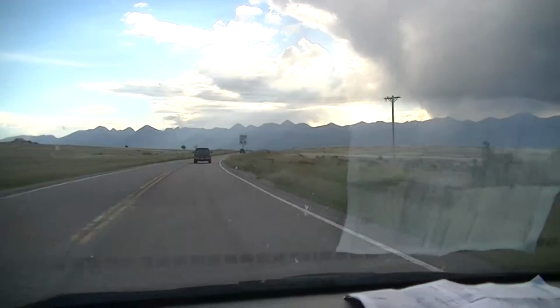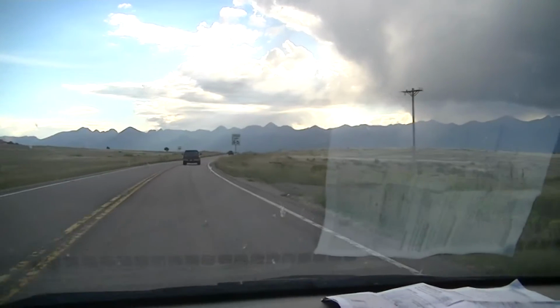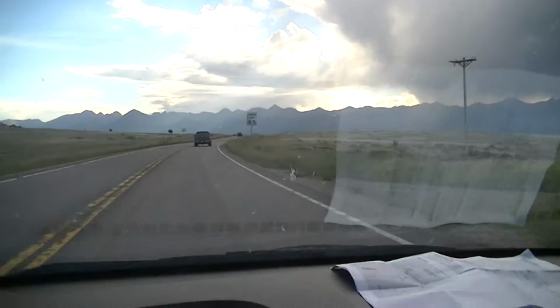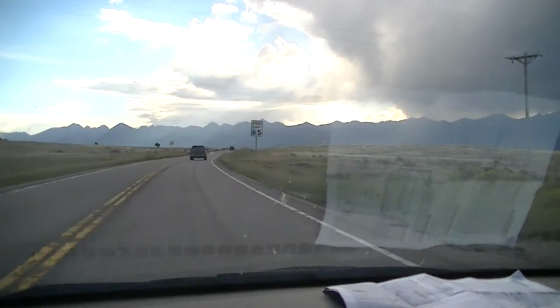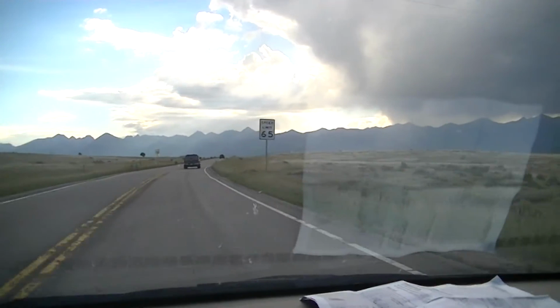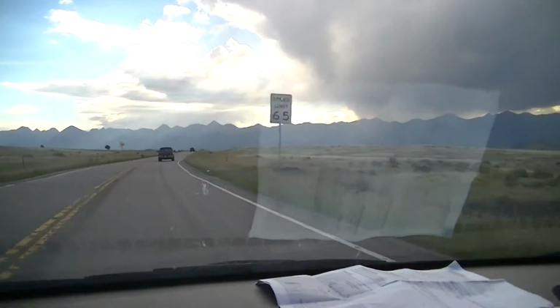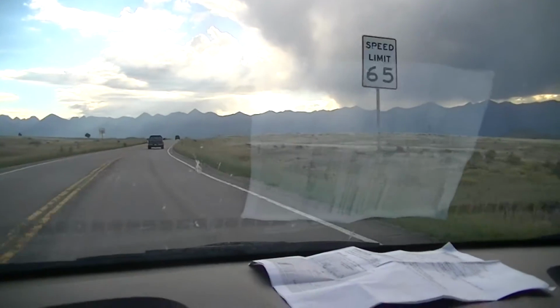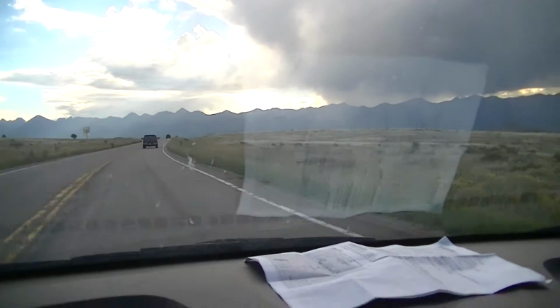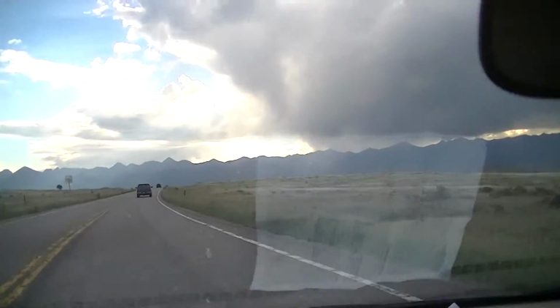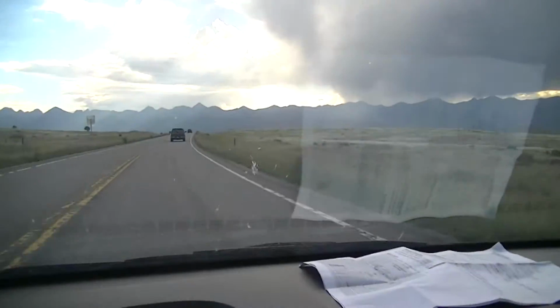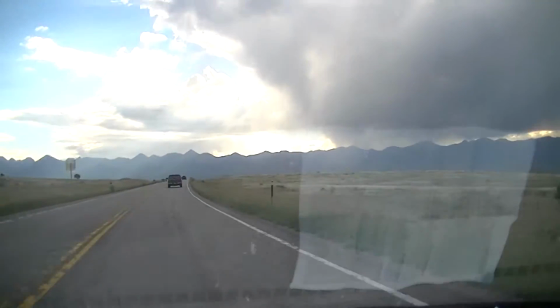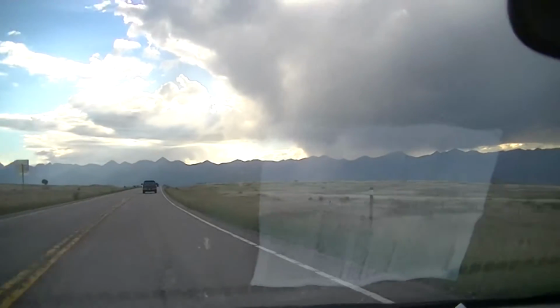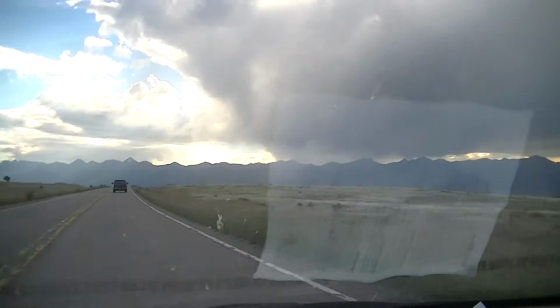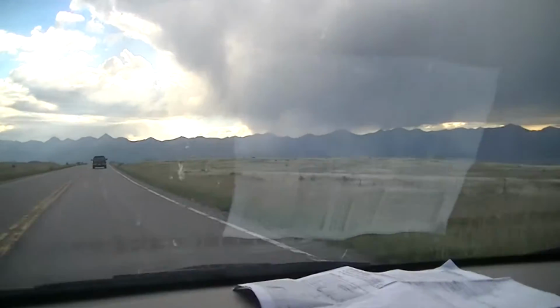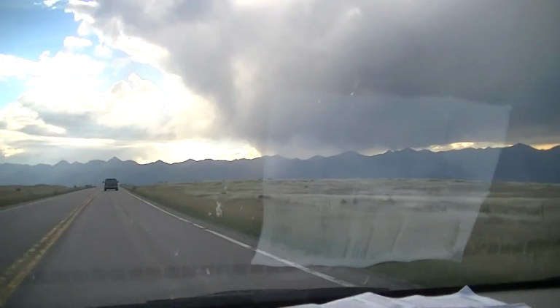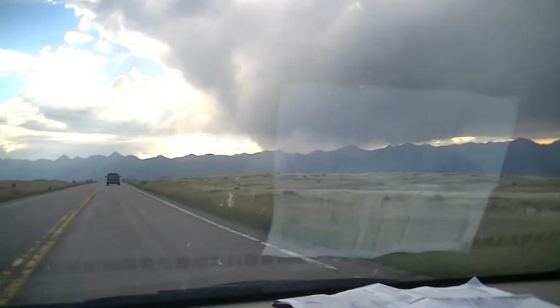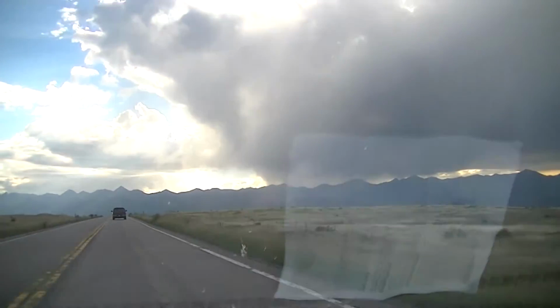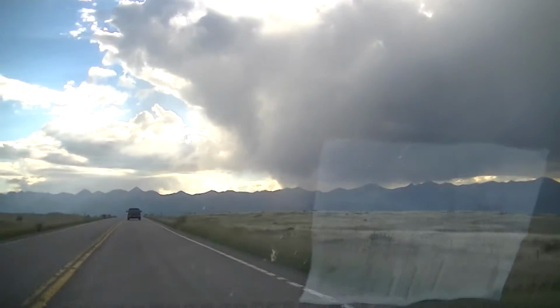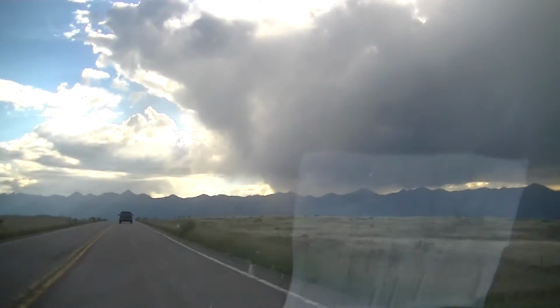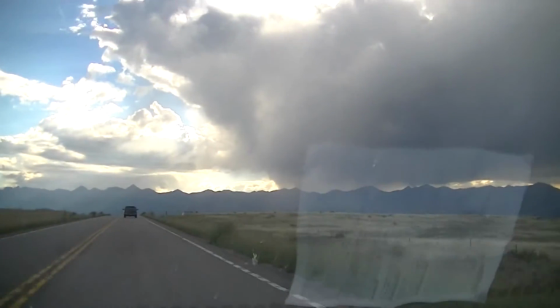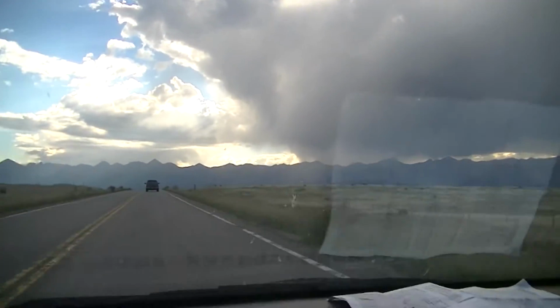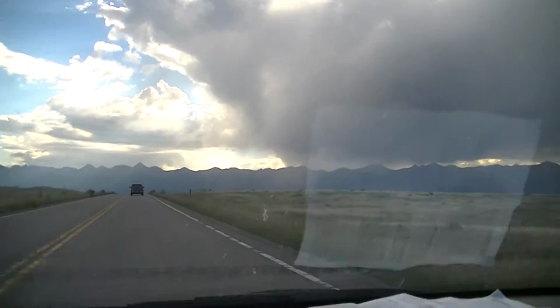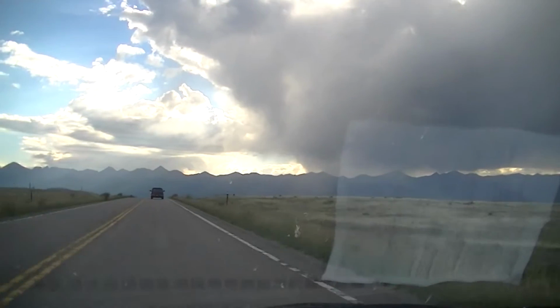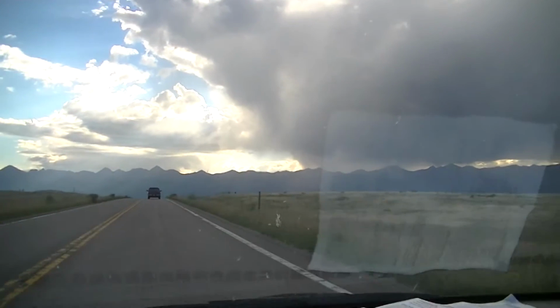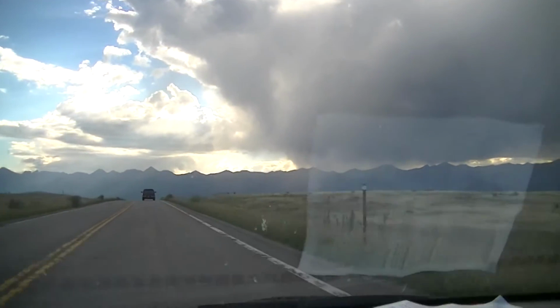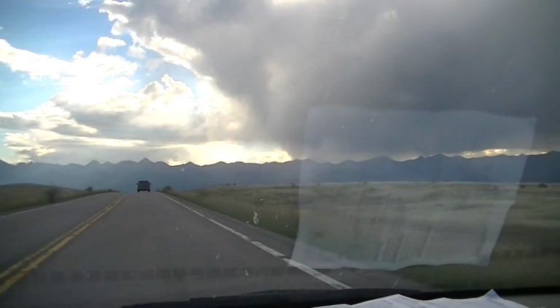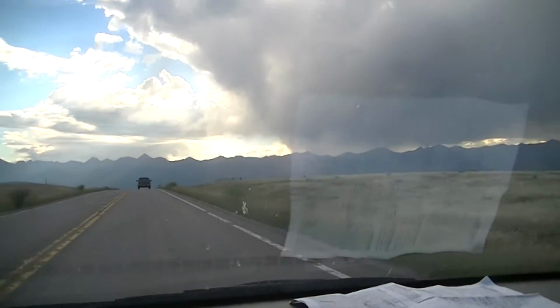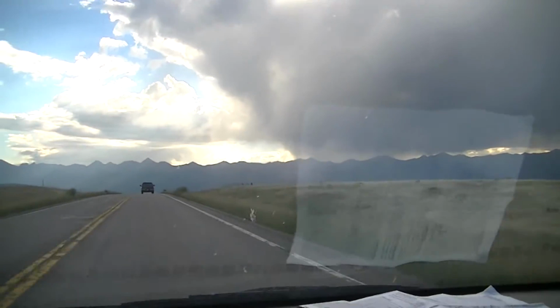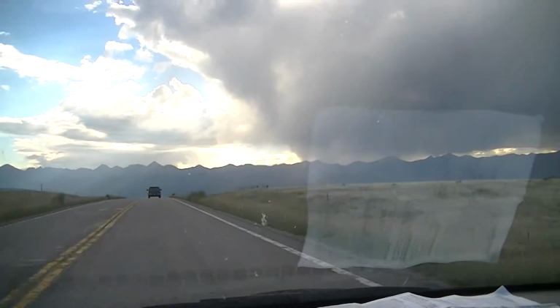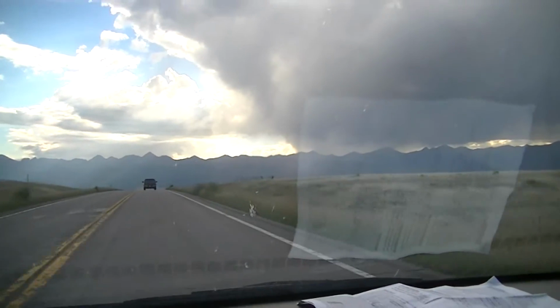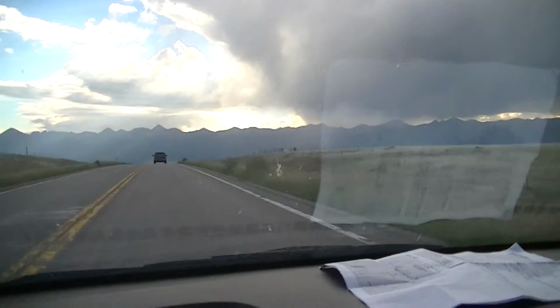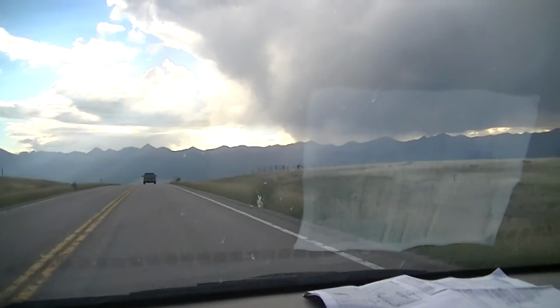Here's another shot getting closer to Westcliff. That's the range there. We just passed a sign for the town of Silvercliff — 7,900 feet elevation — just to give you a little sense.